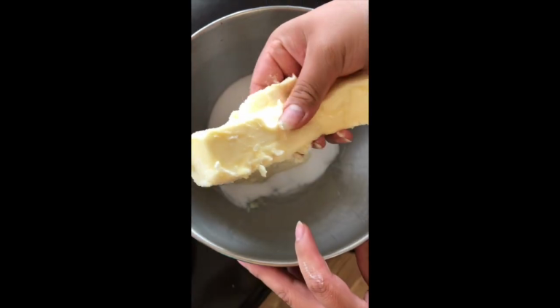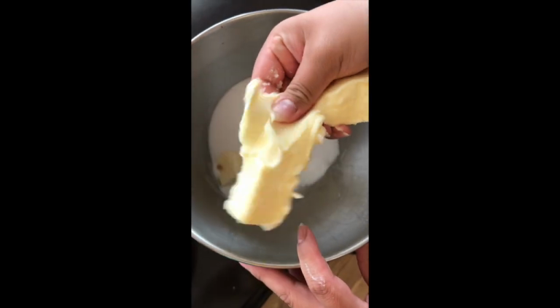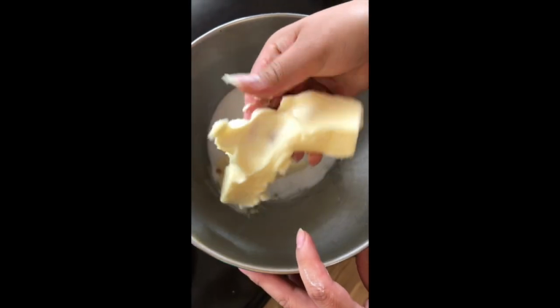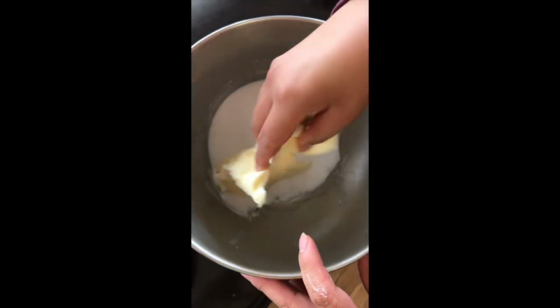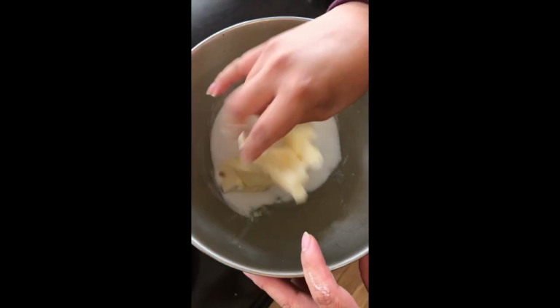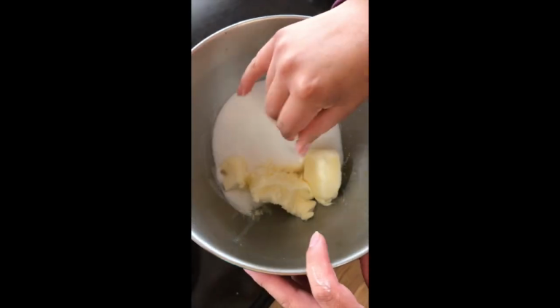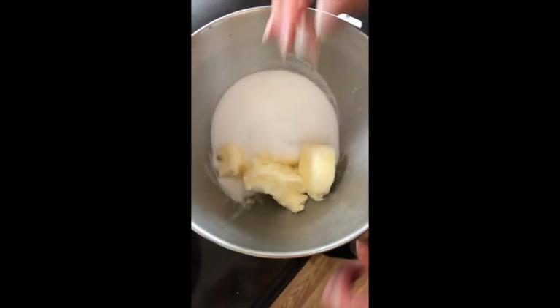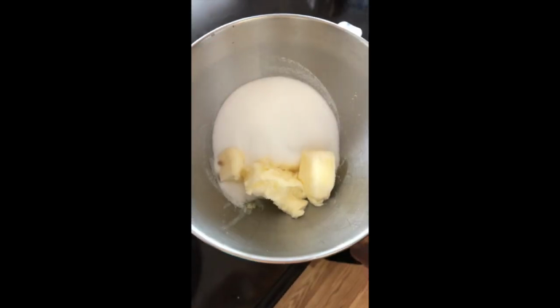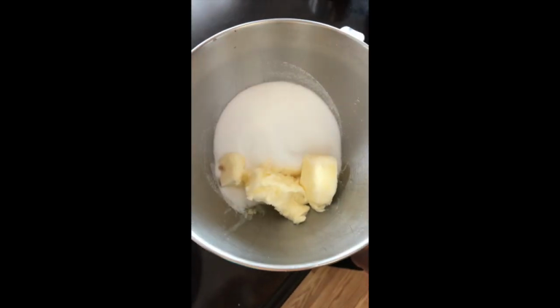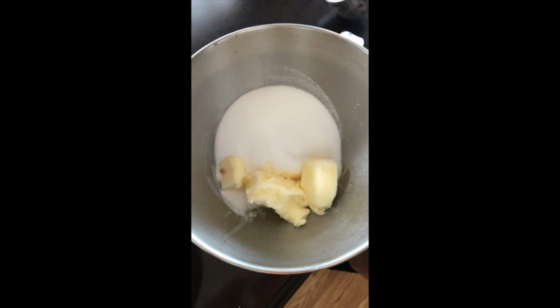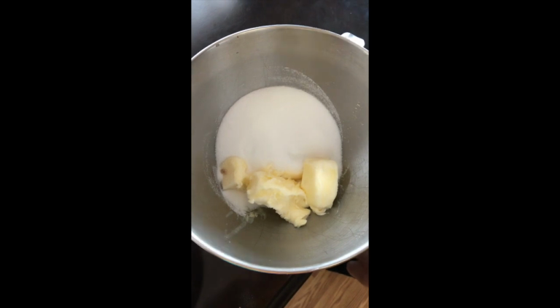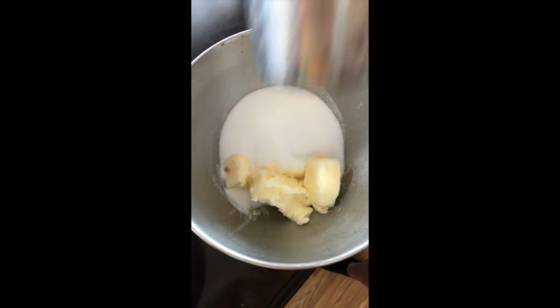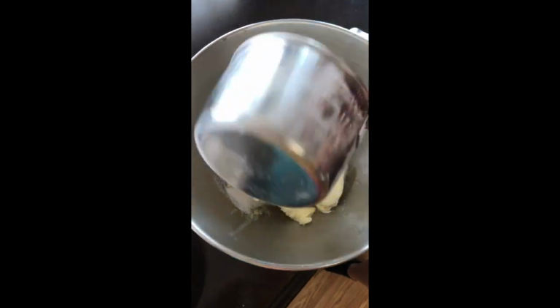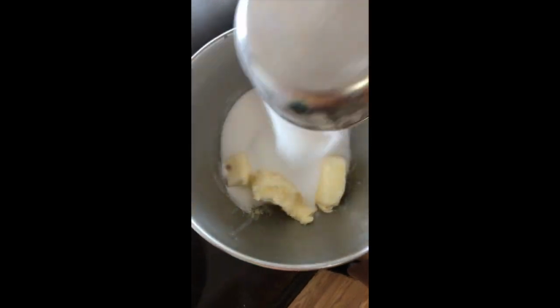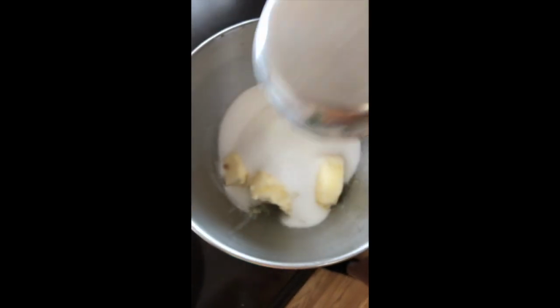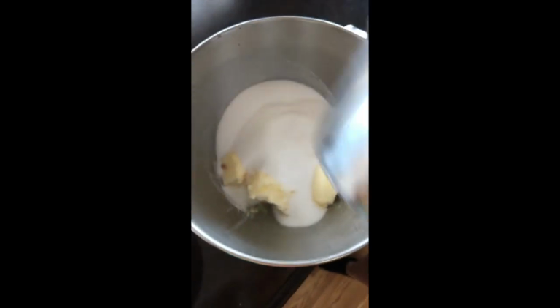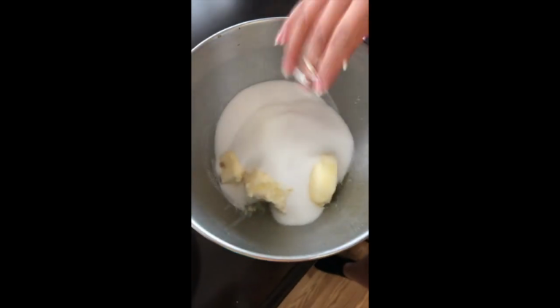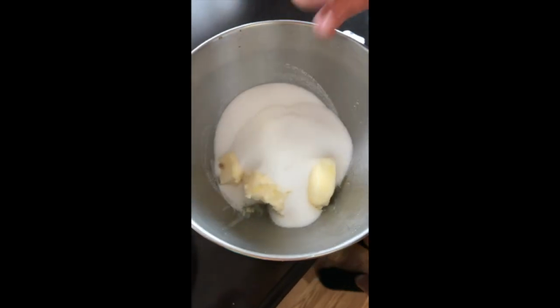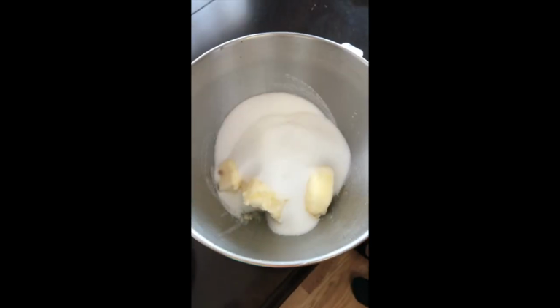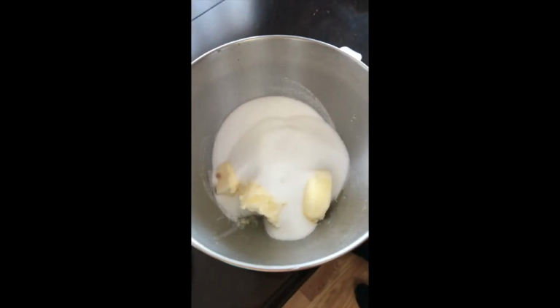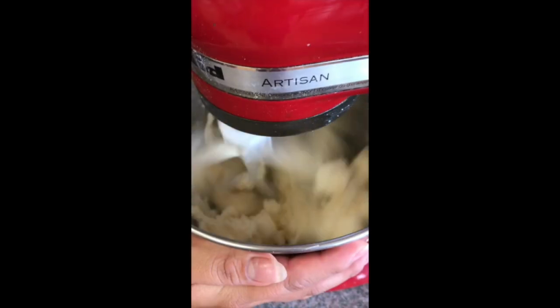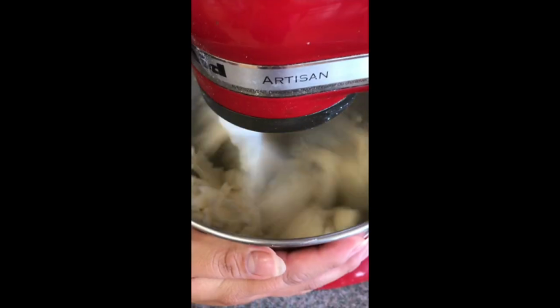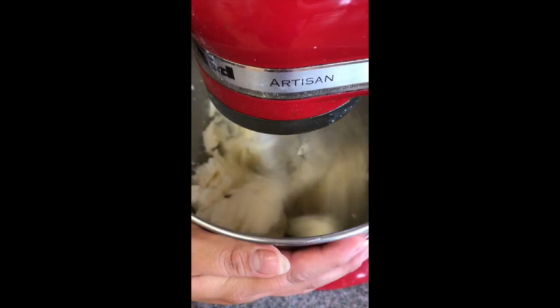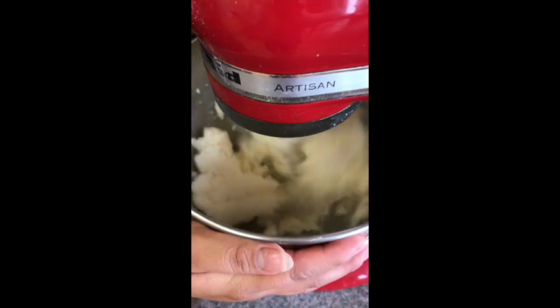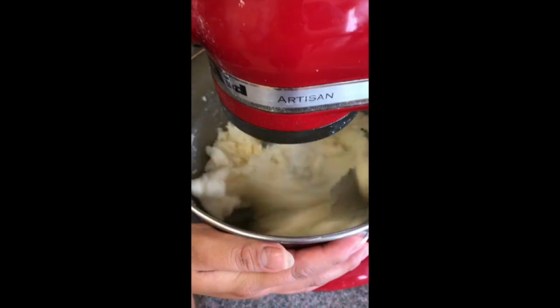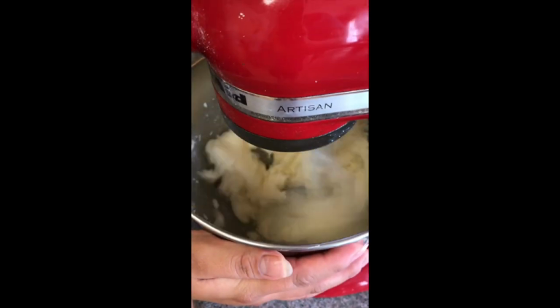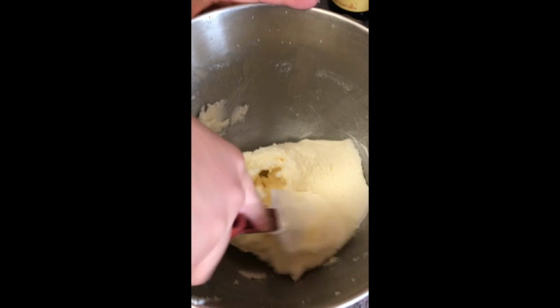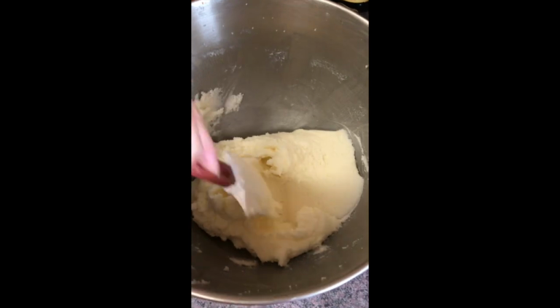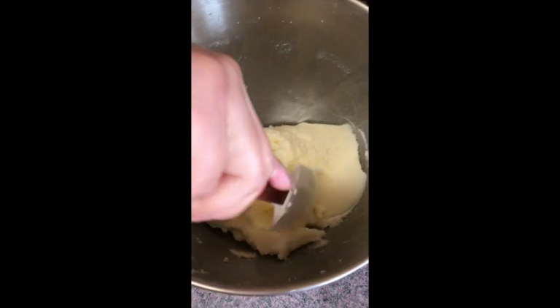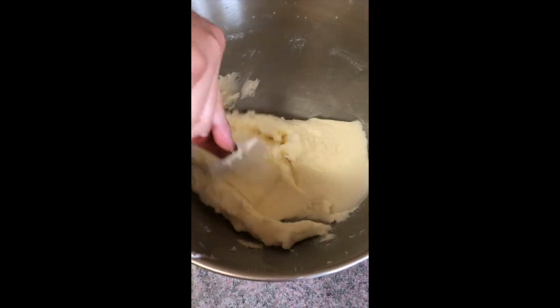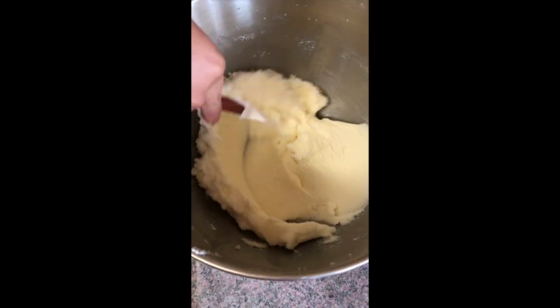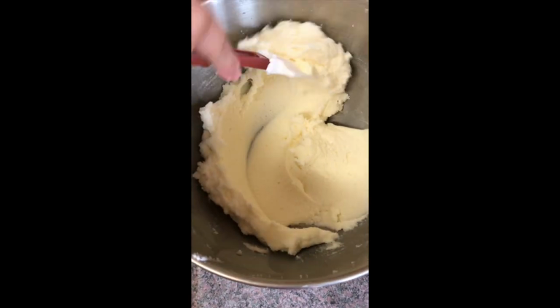For the cake, mix together your softened butter and granulated sugar in a stand mixer with a paddle attachment or a hand mixer until it's white and fluffy.